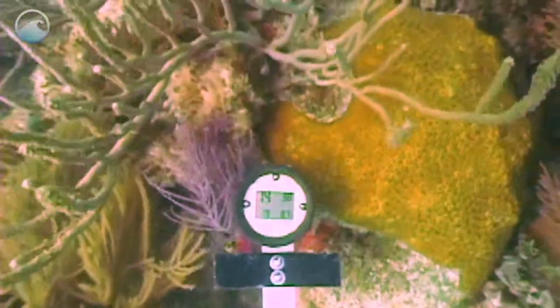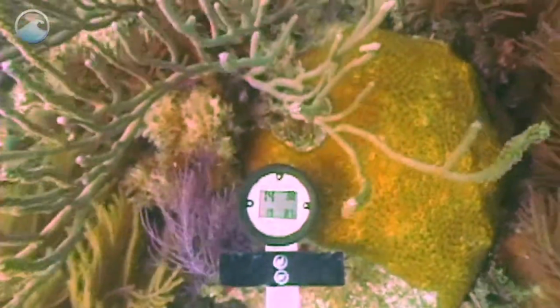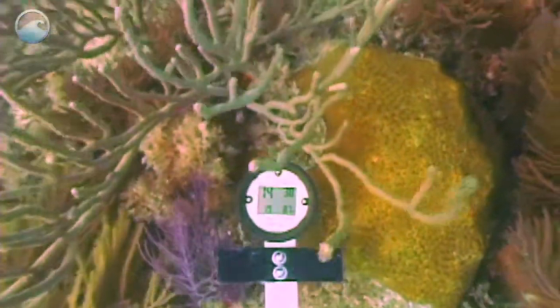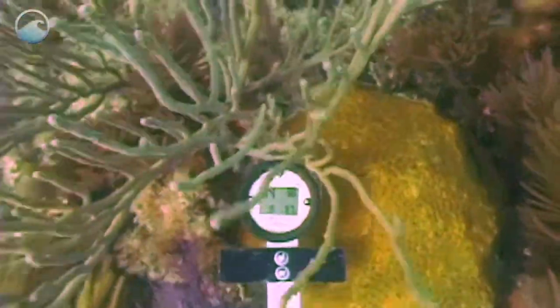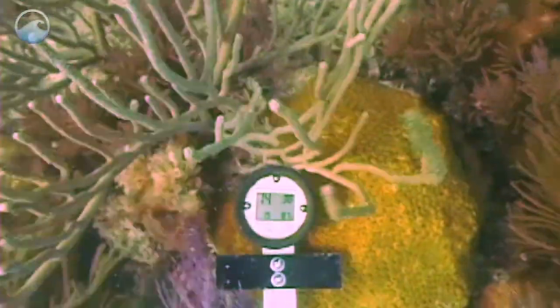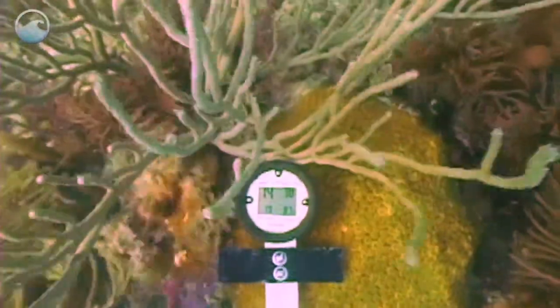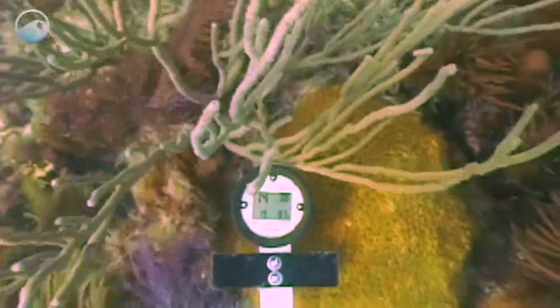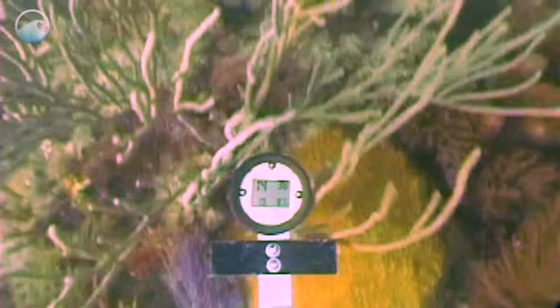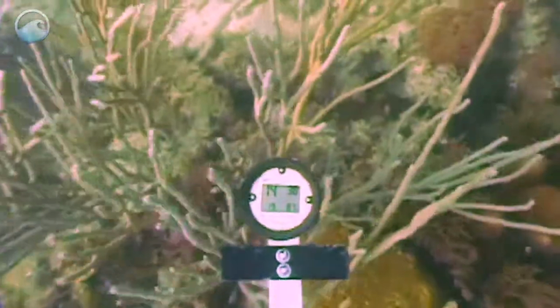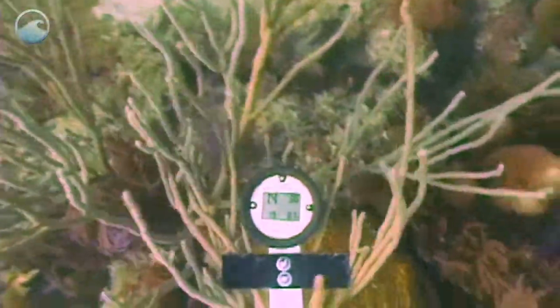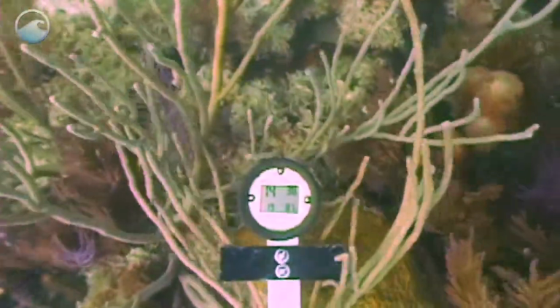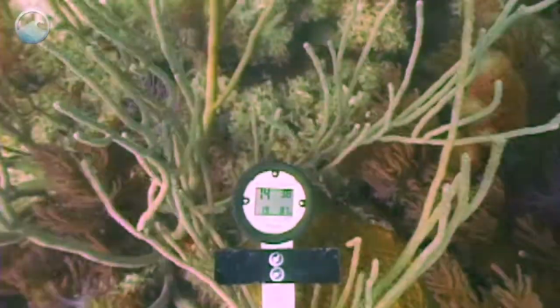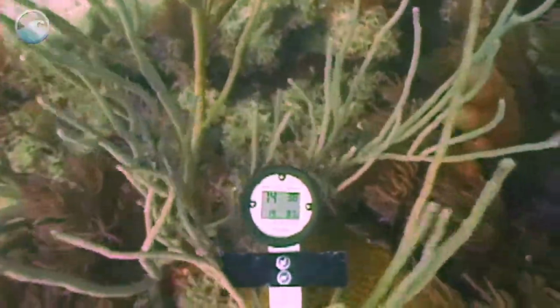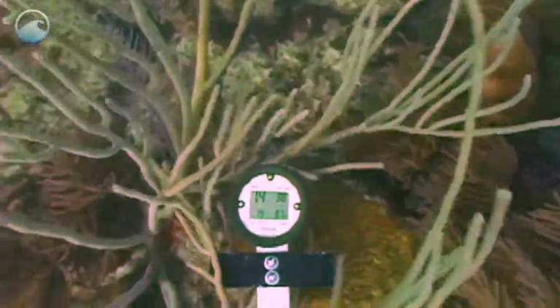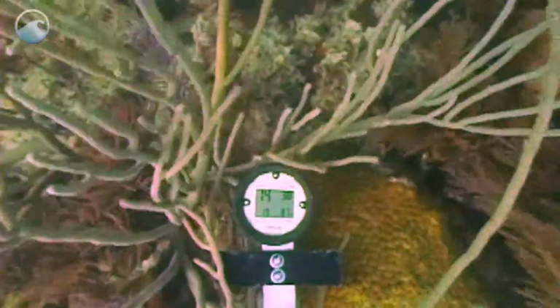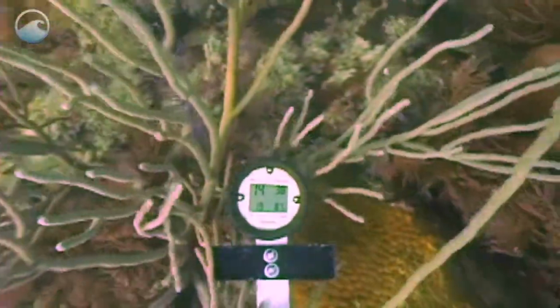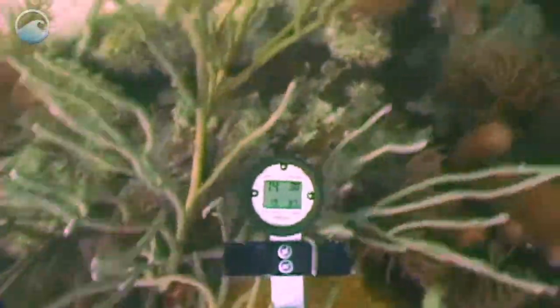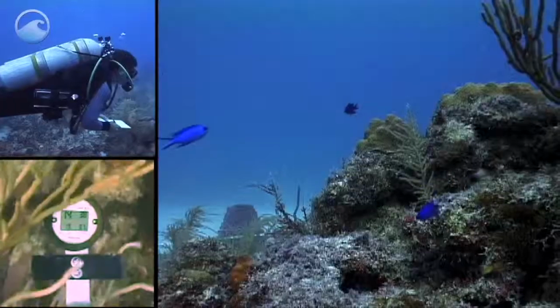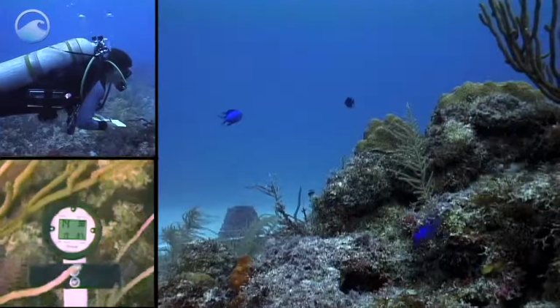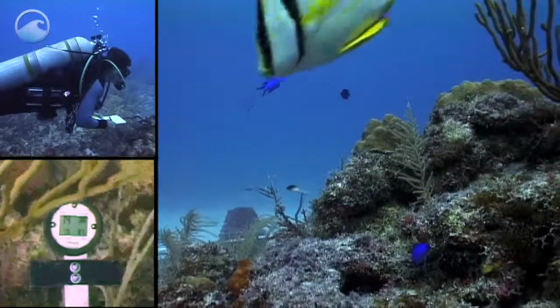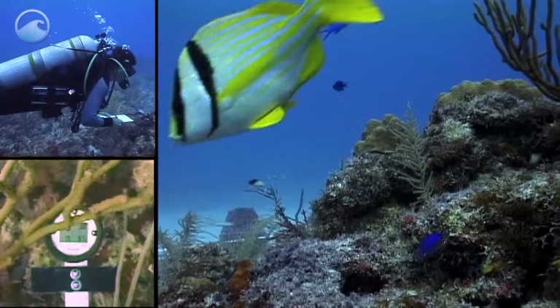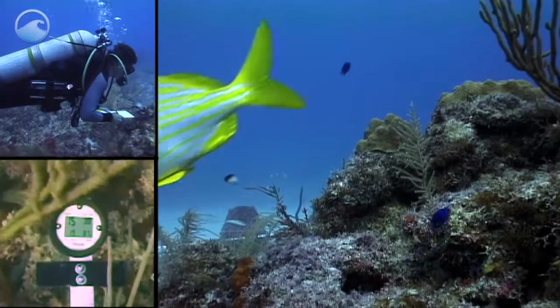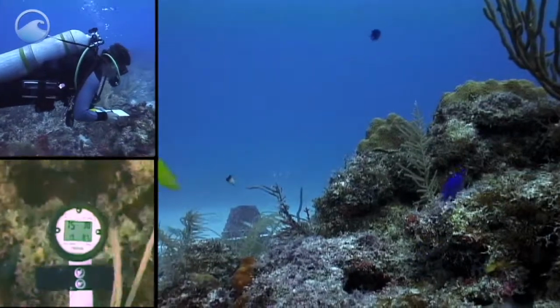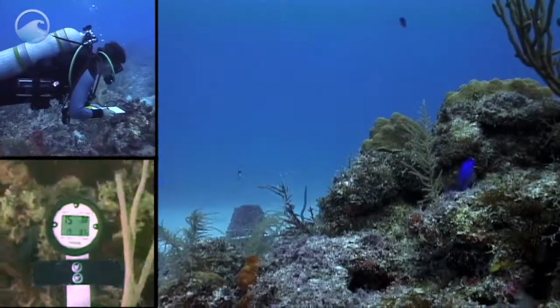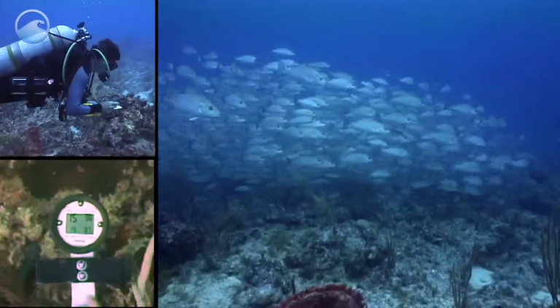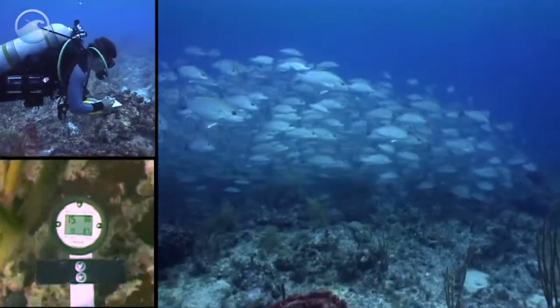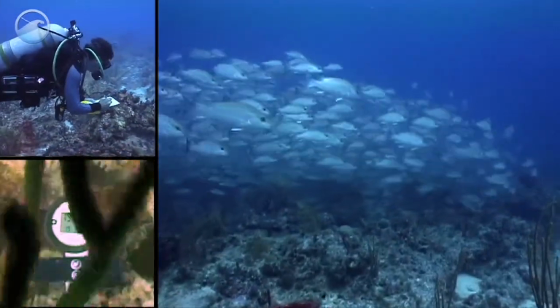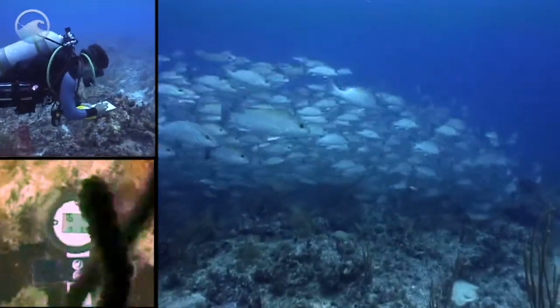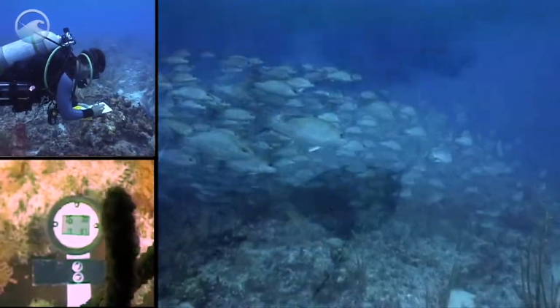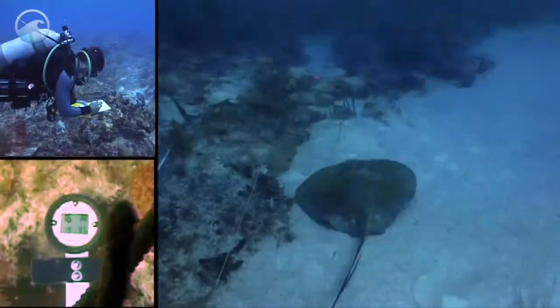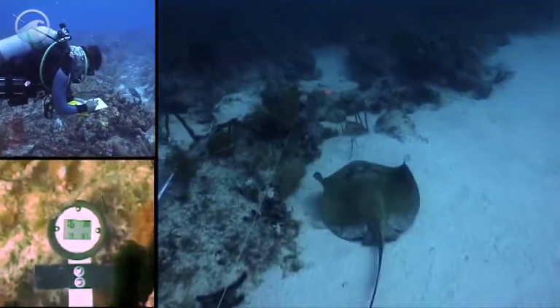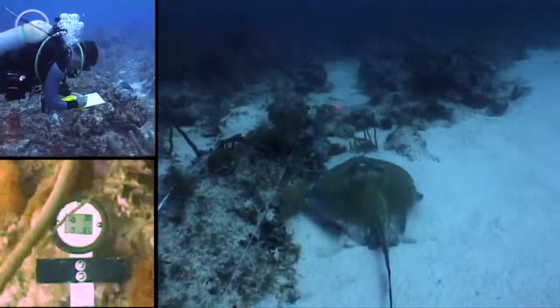Scientists have tested a new underwater spectrophotometer, which is an instrument that measures light intensity. Underwater measurements of UV light will help them understand the impact of UV light on coral reef ecosystems.